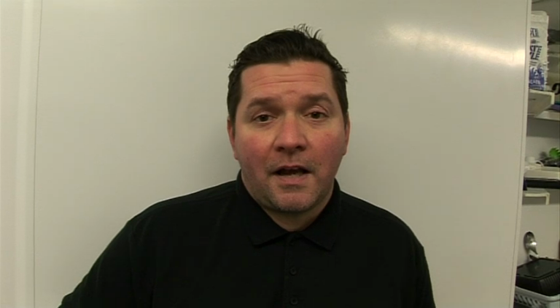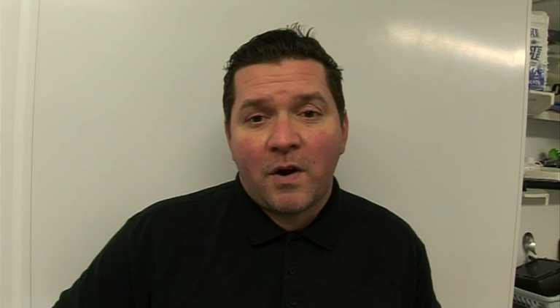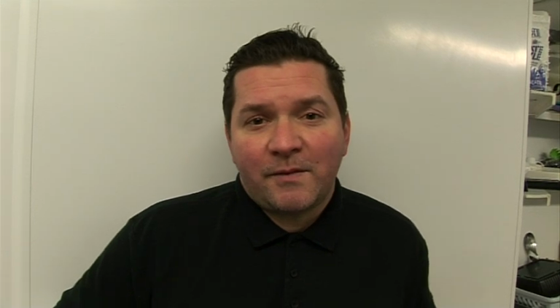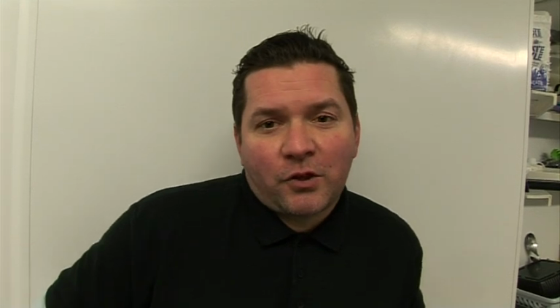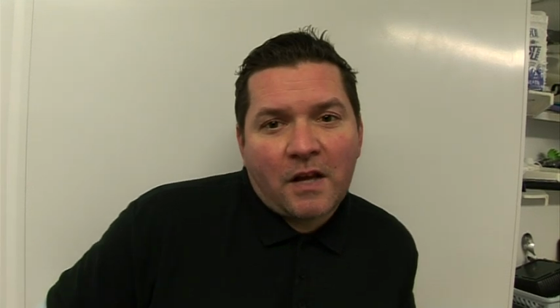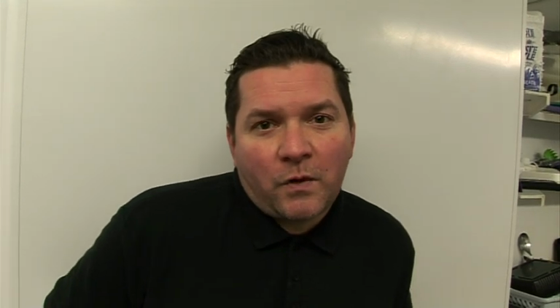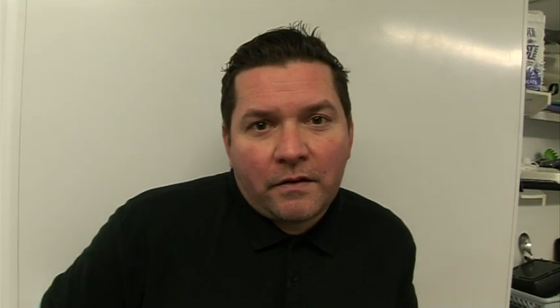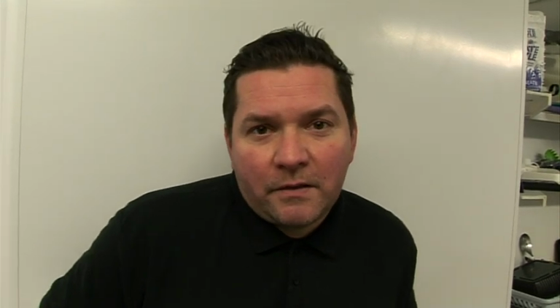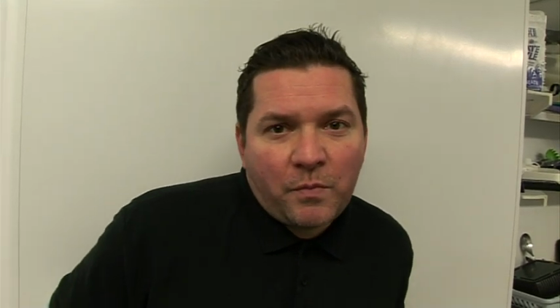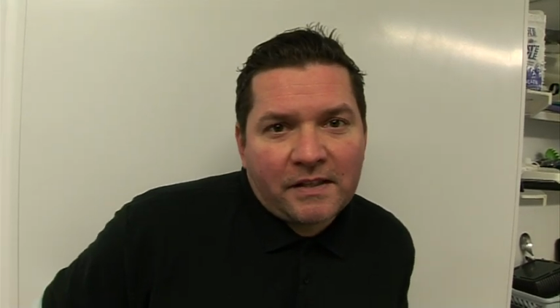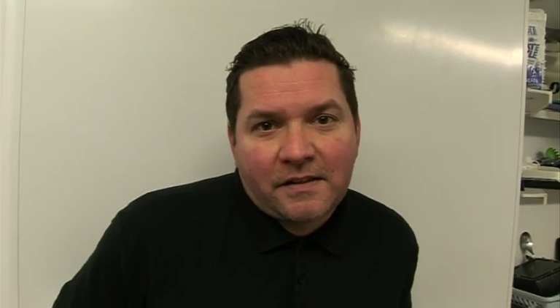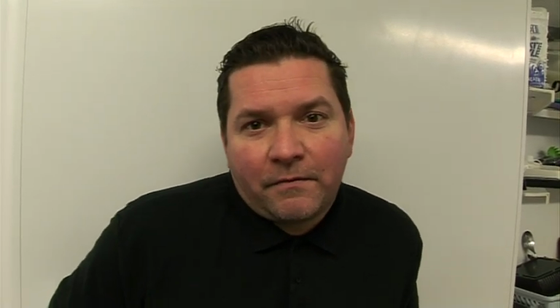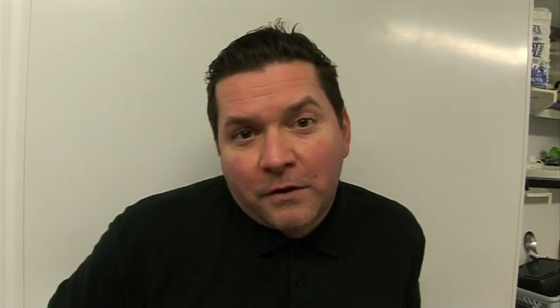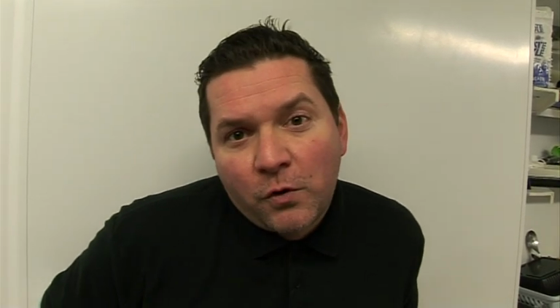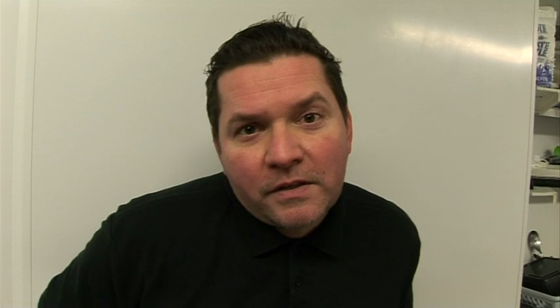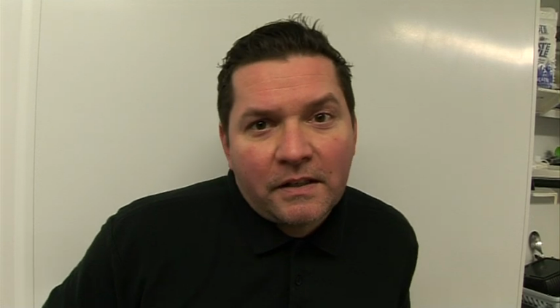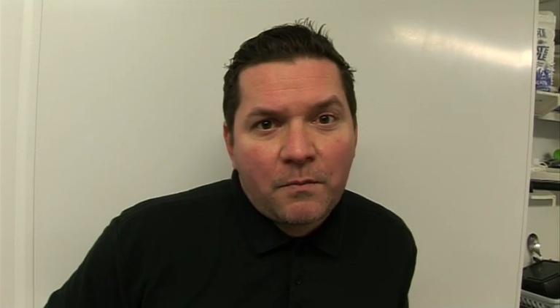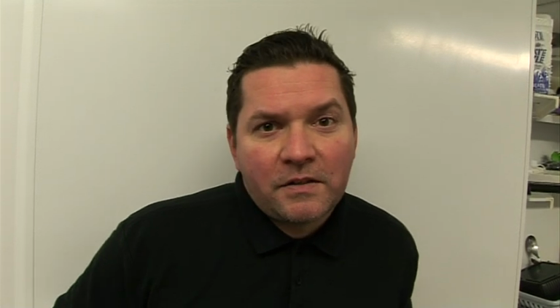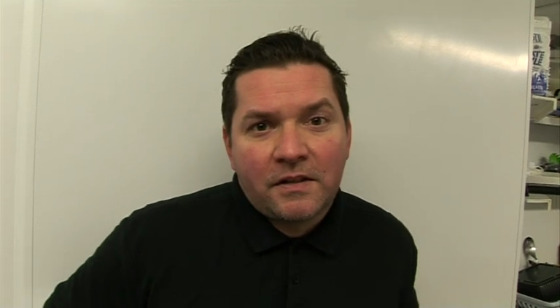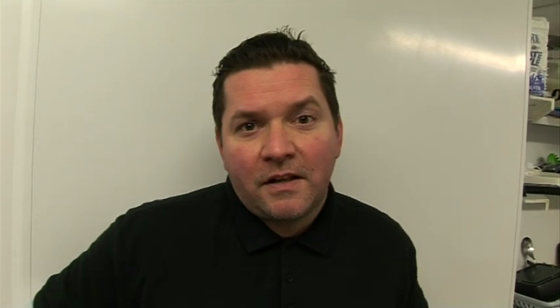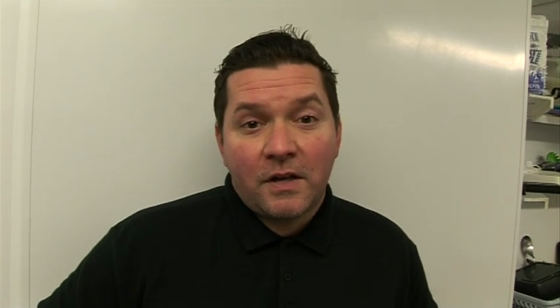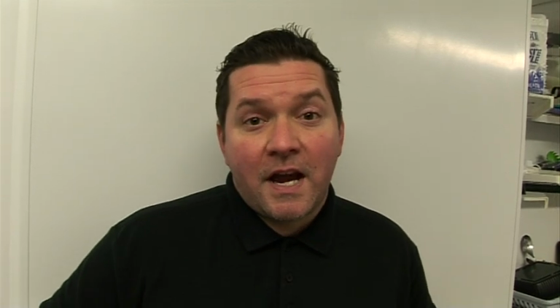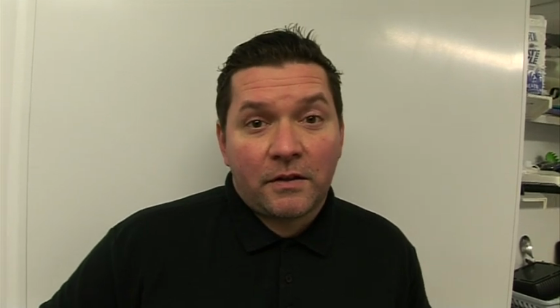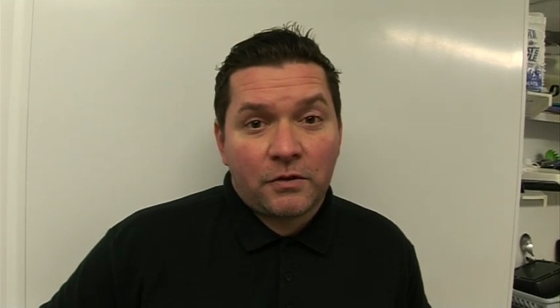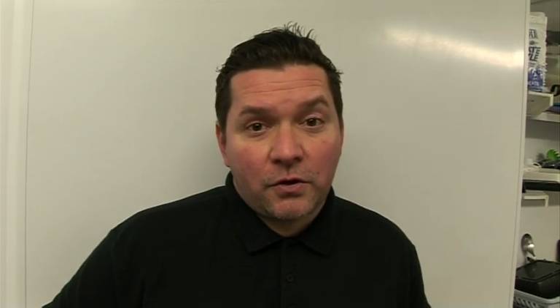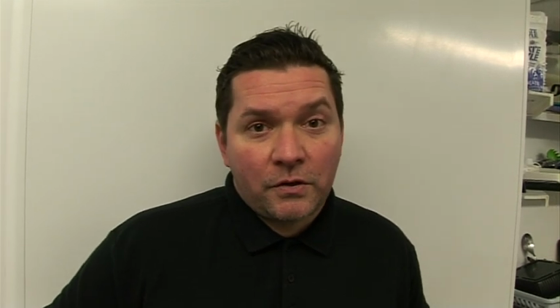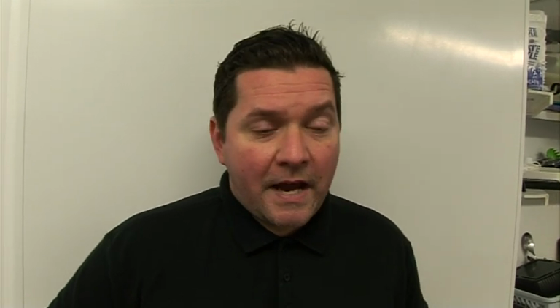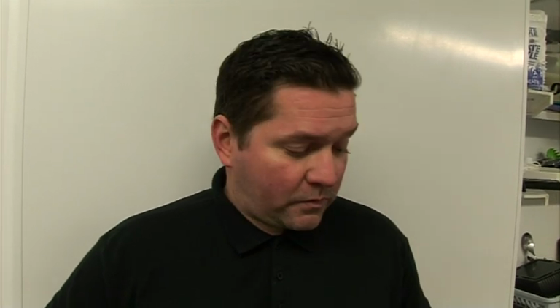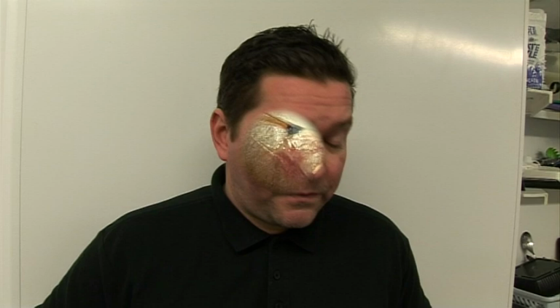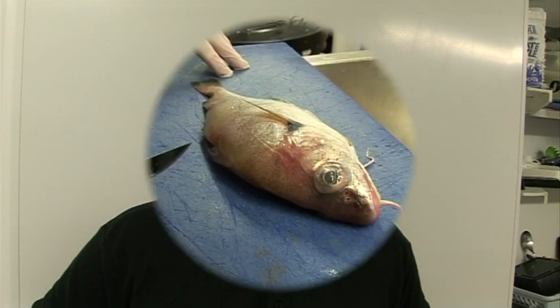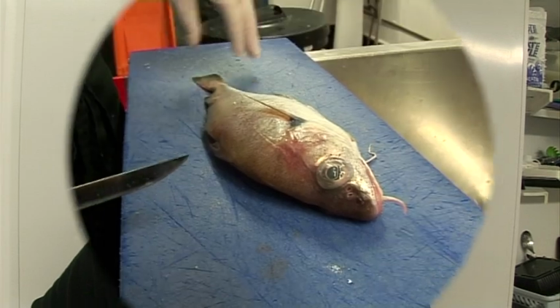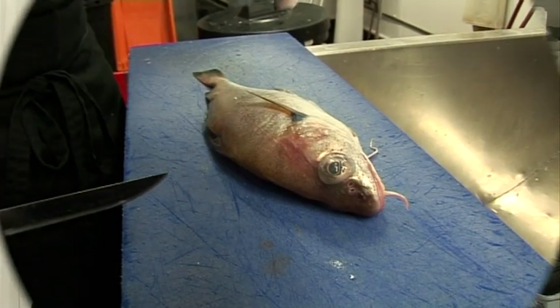Hello, my name is Istvan. We are in Morbindex Fishmongers in Dartmouth. Today I am going to show you how to fillet it out.